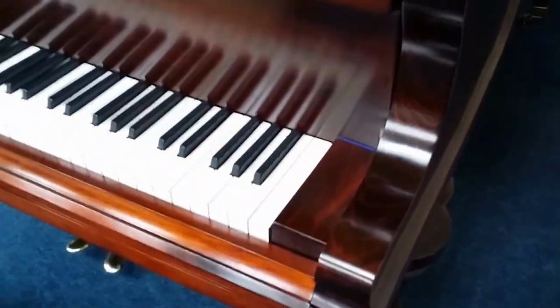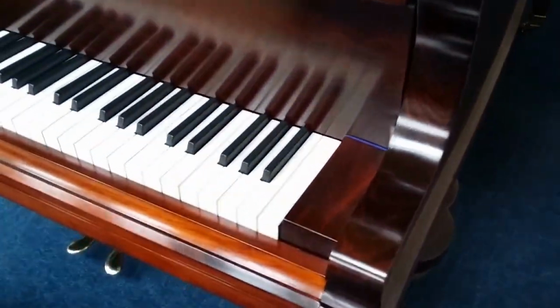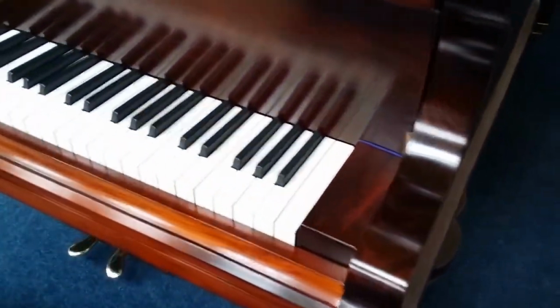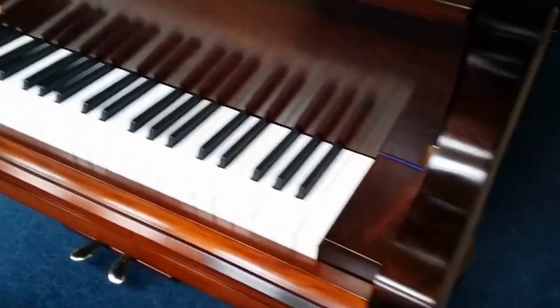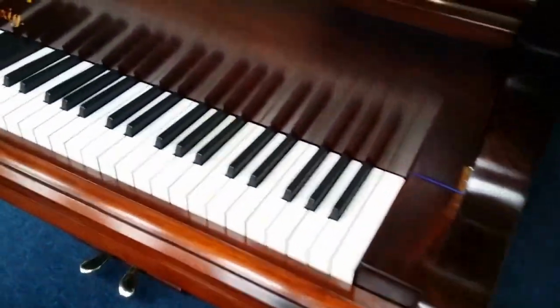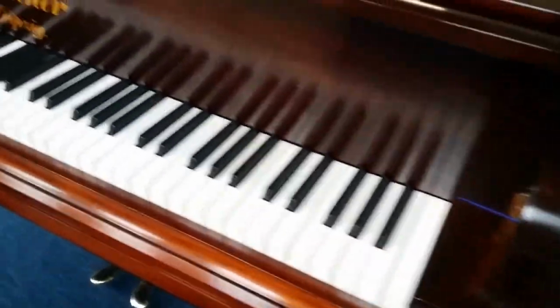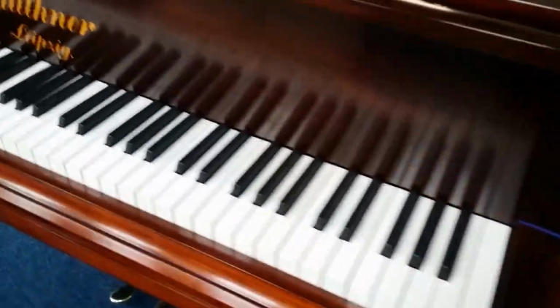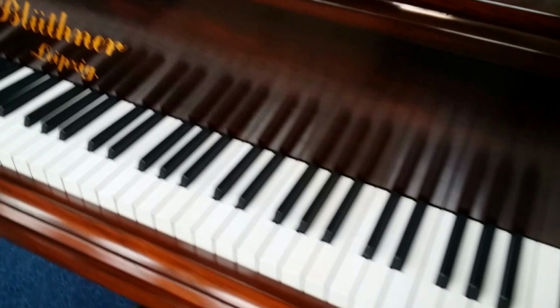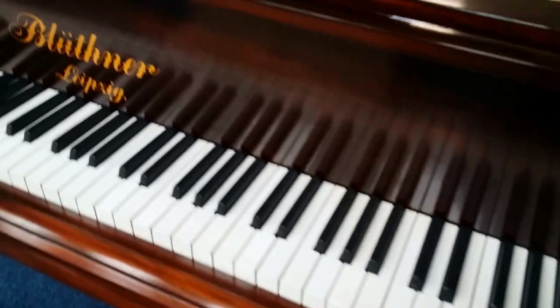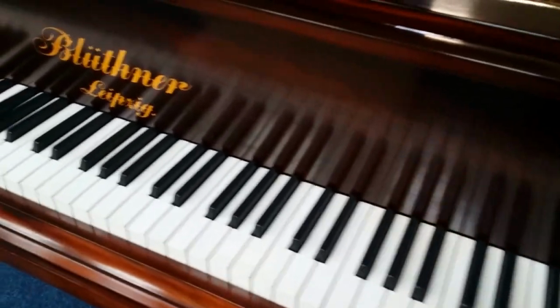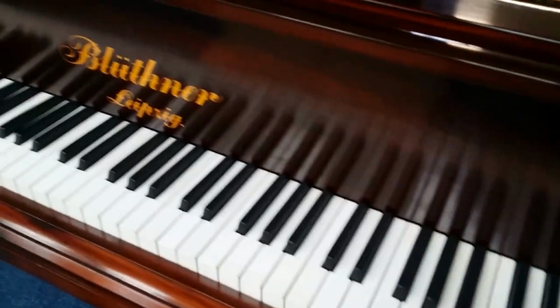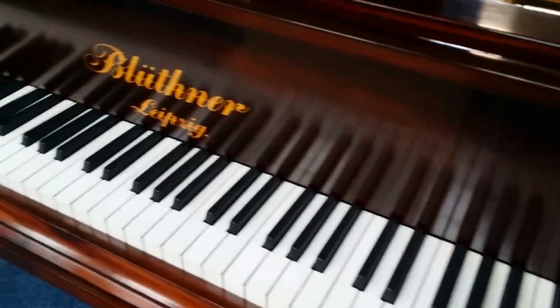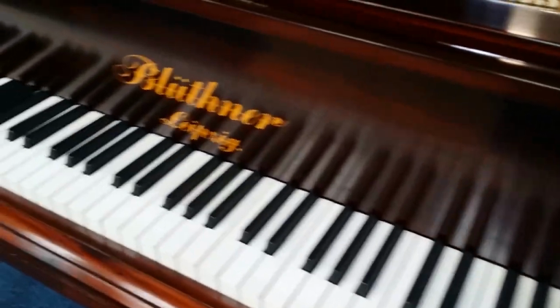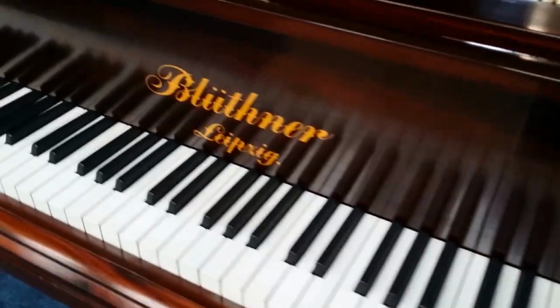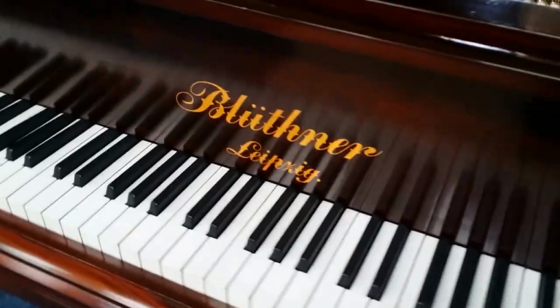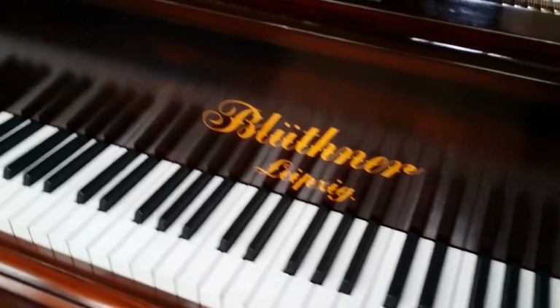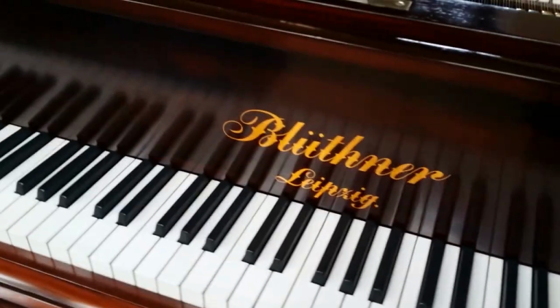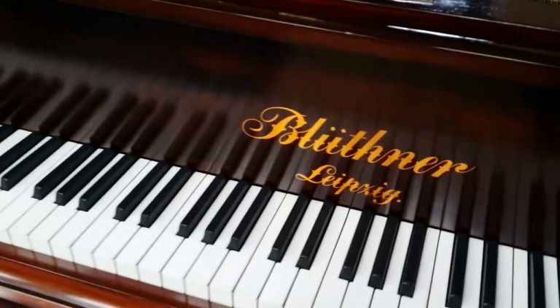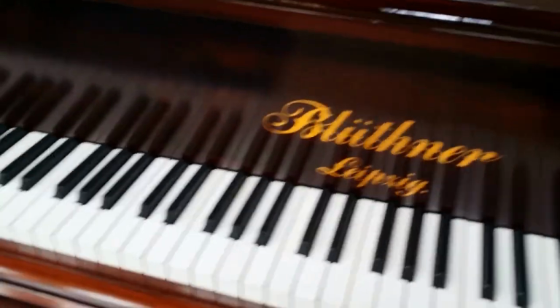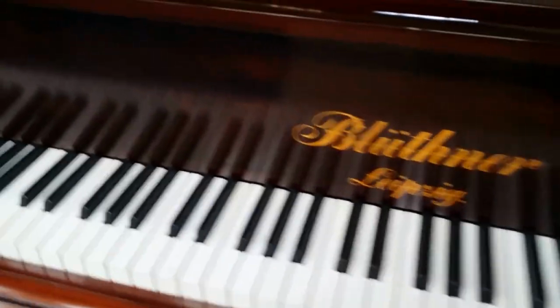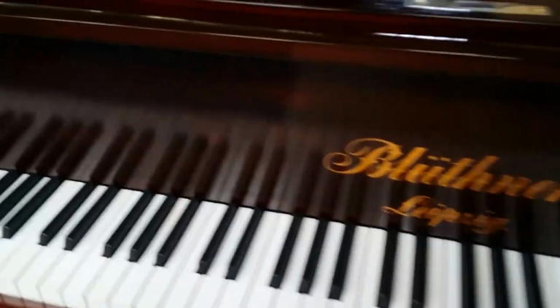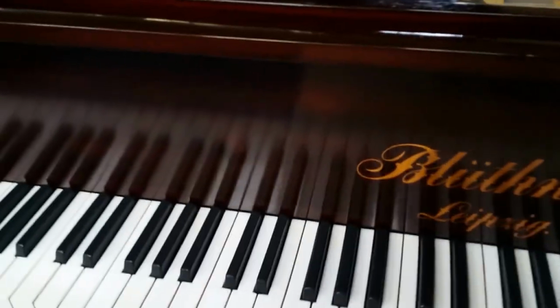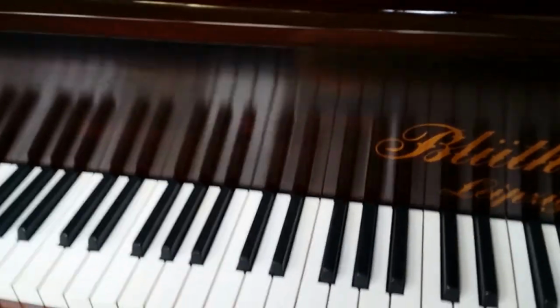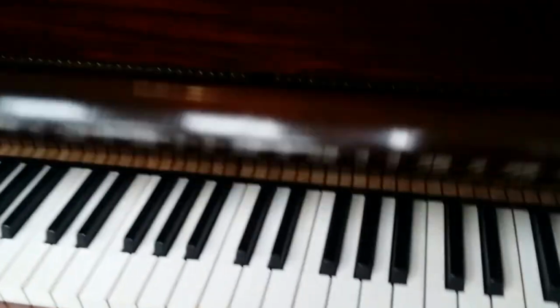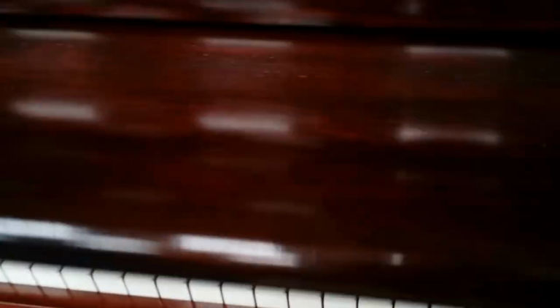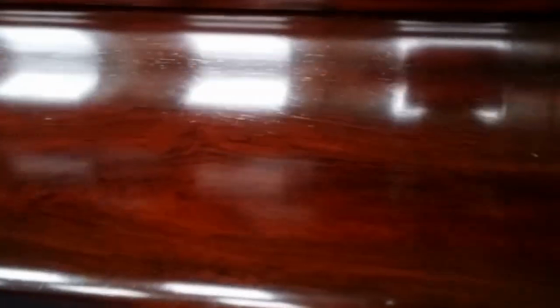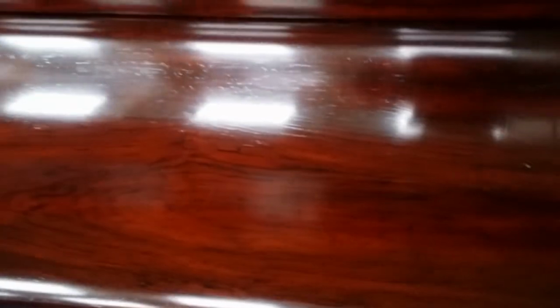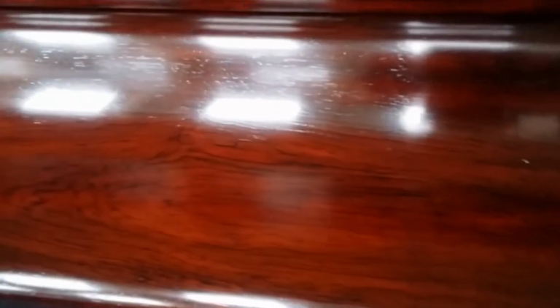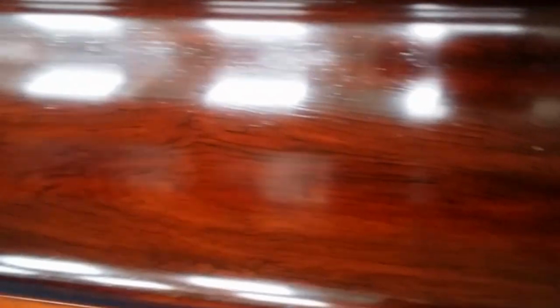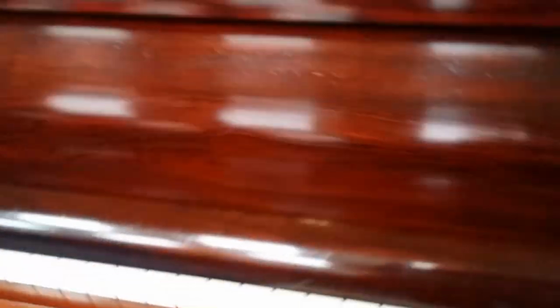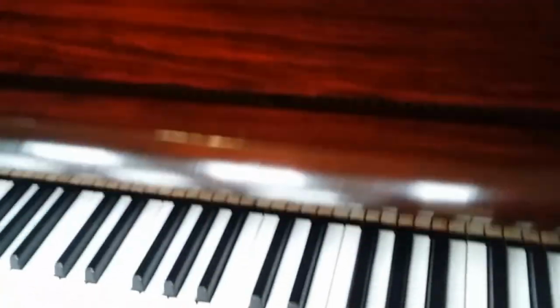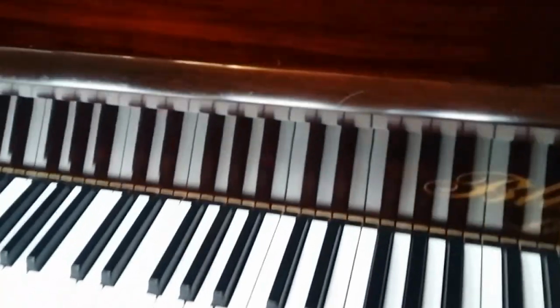We French polished the piano with 30 coats of French polish, waxing just to show the maximum grain. So it's a really, really pretty piano.